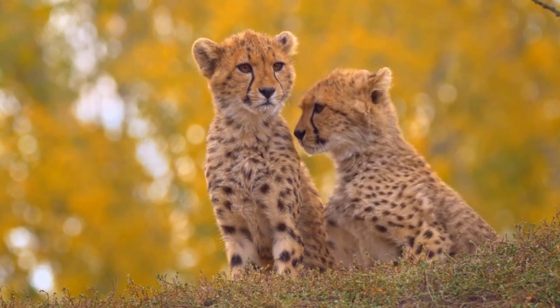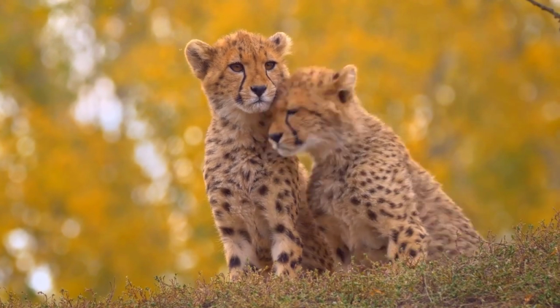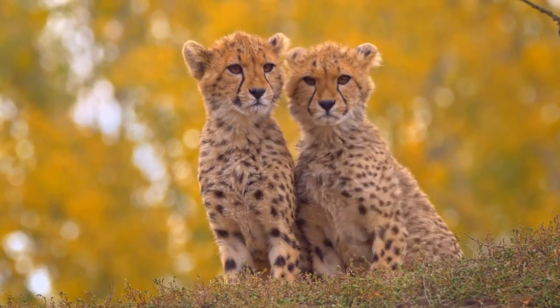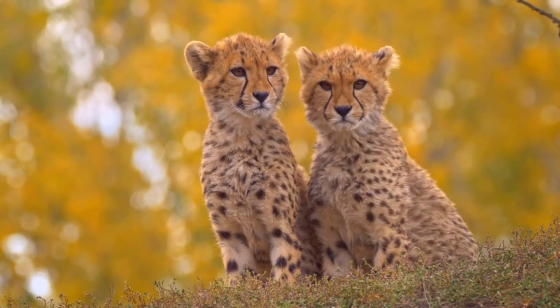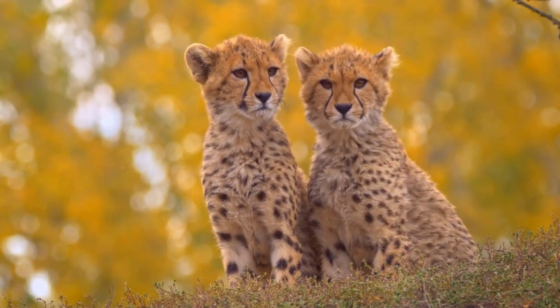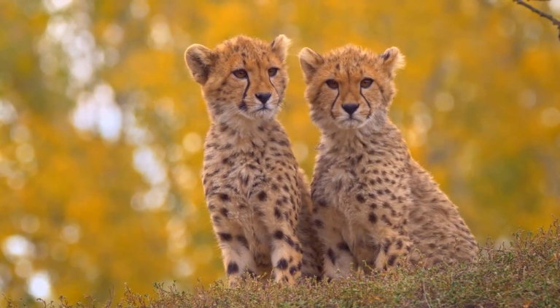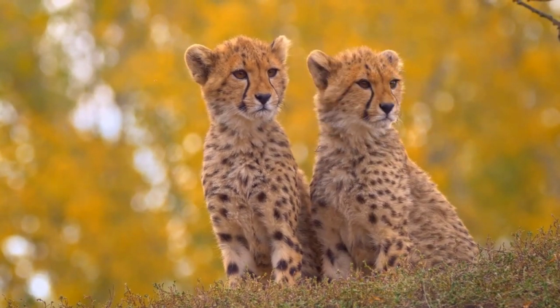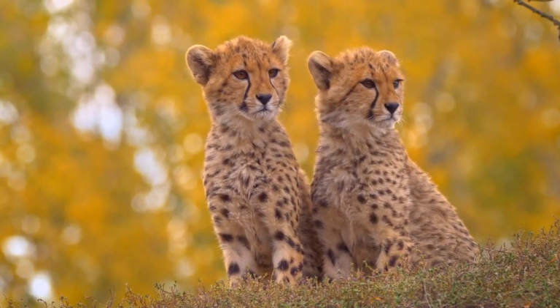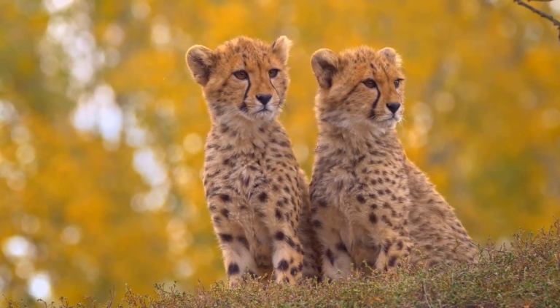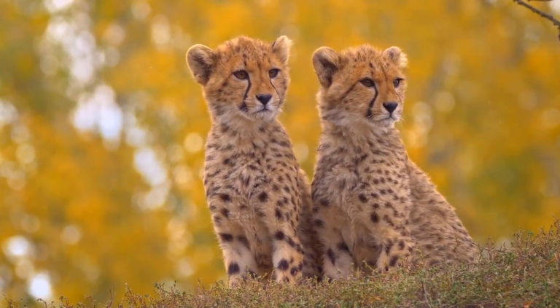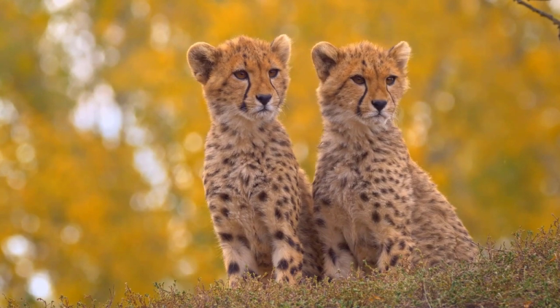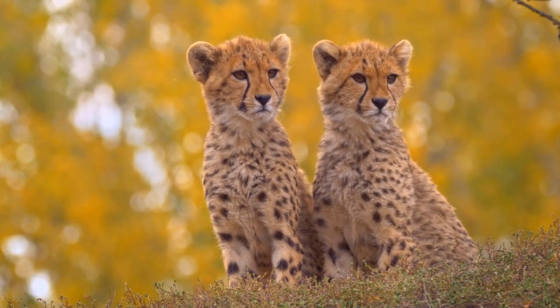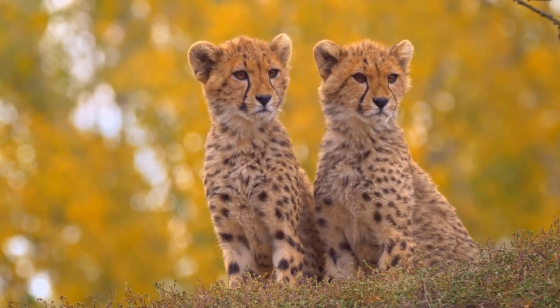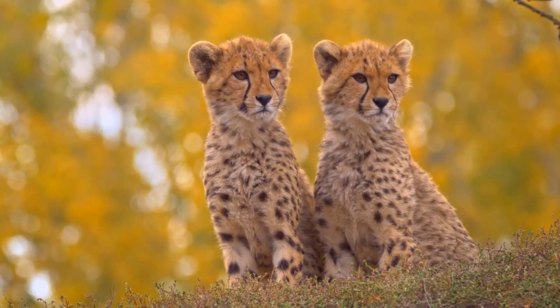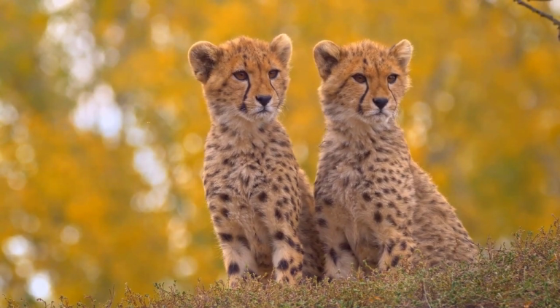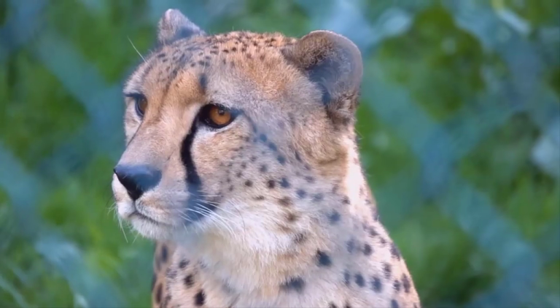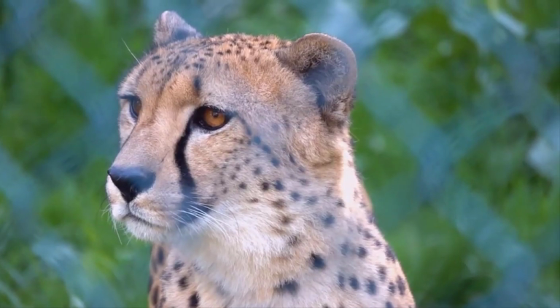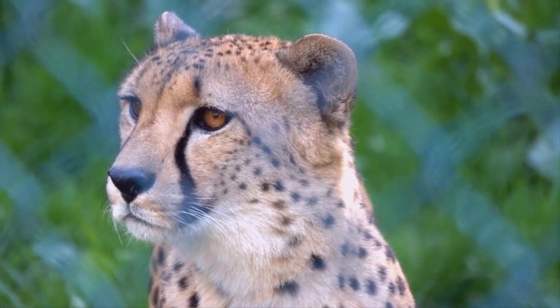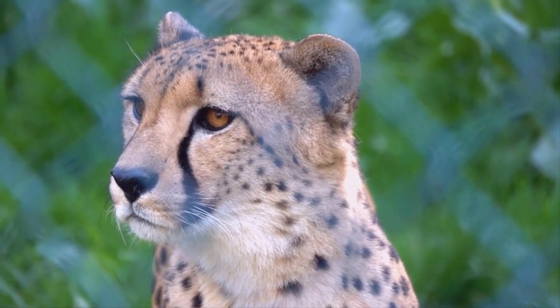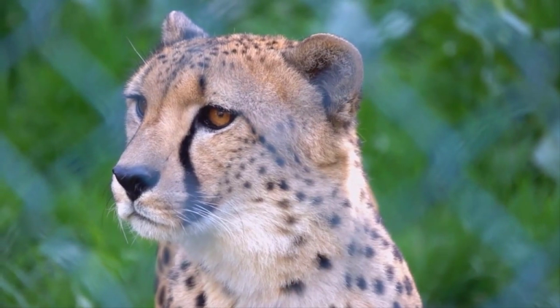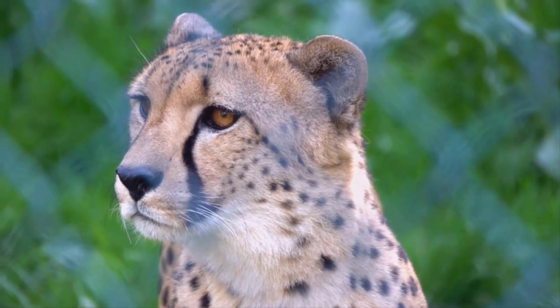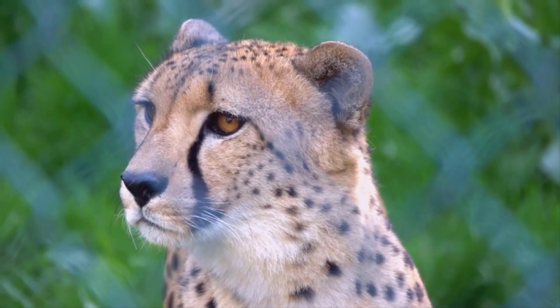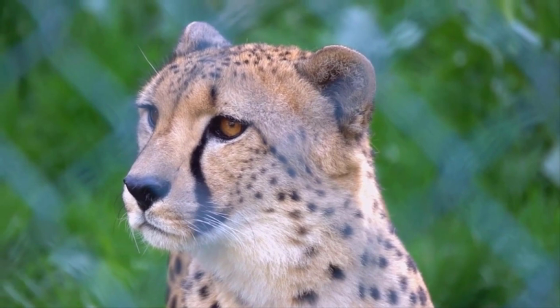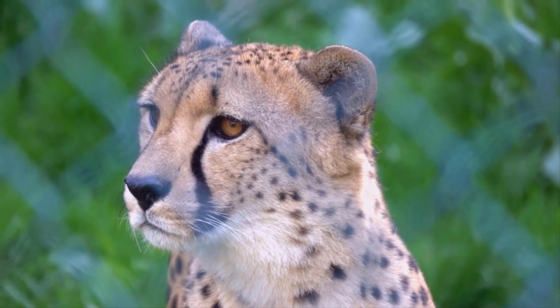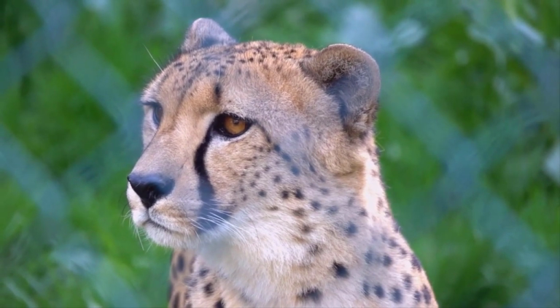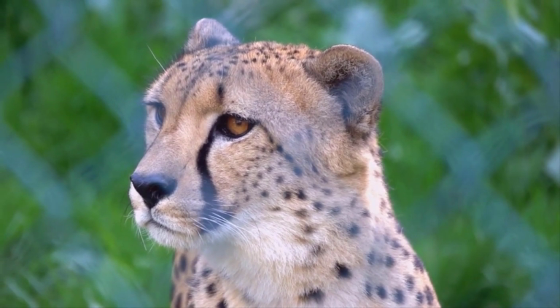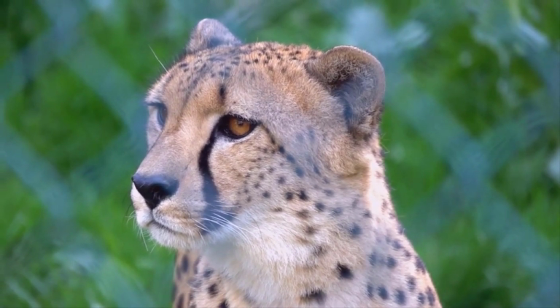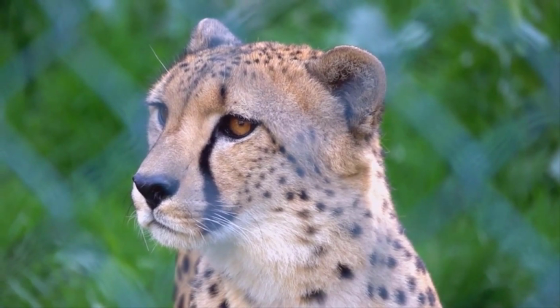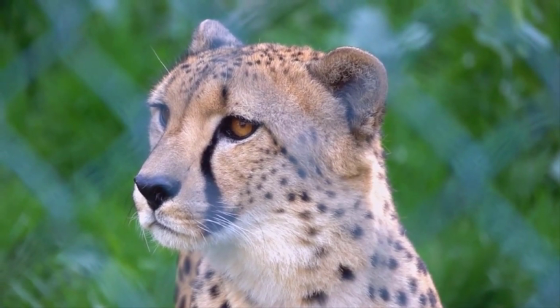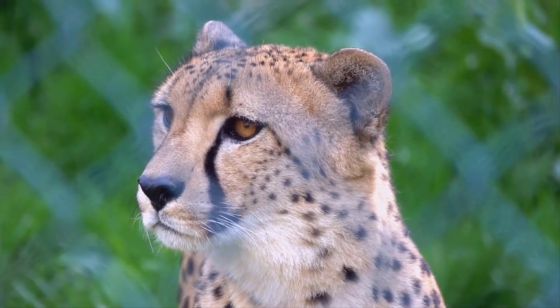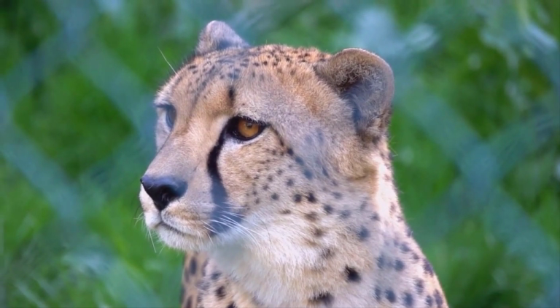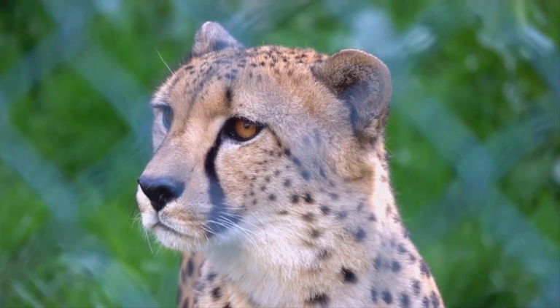If cheetahs are hunting in groups, they can hunt bigger animals like wildebeests and zebras. Cheetahs hunt during the day to avoid competition from other powerful predators like lions, leopards, and hyenas.